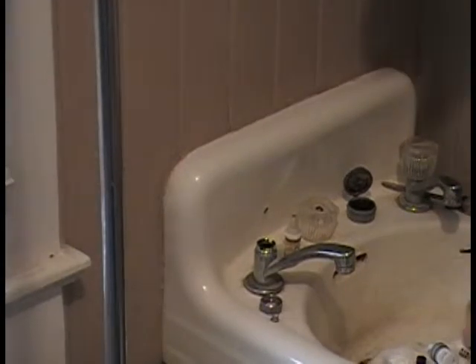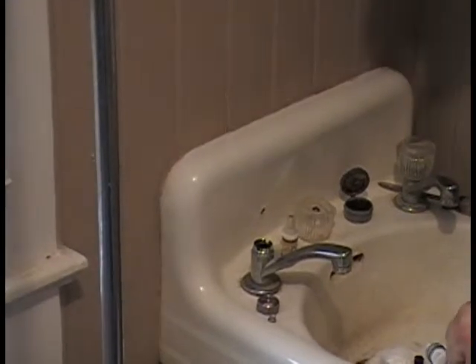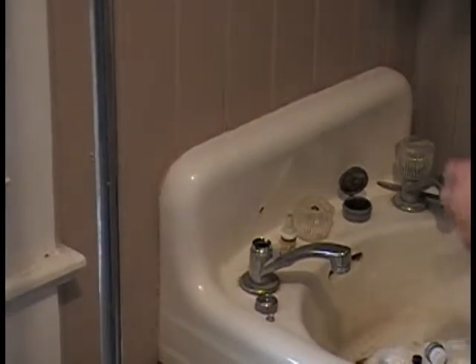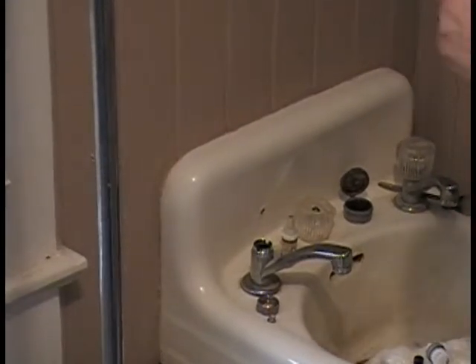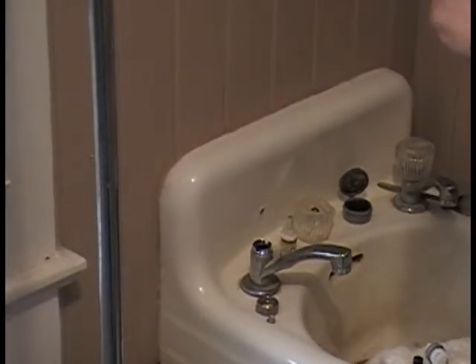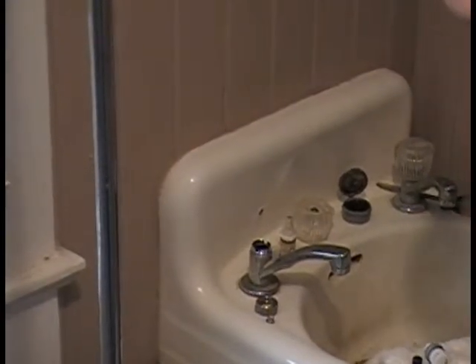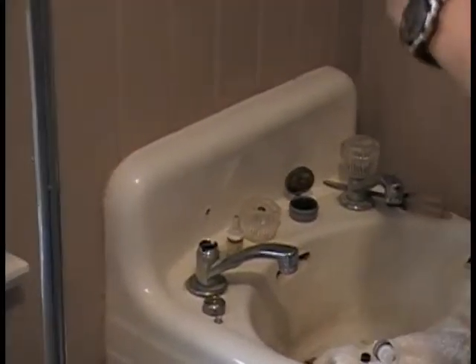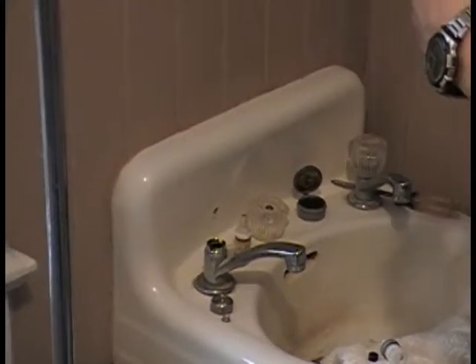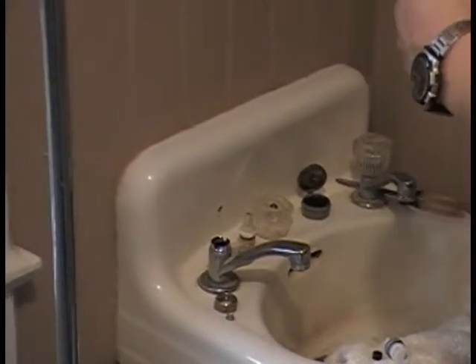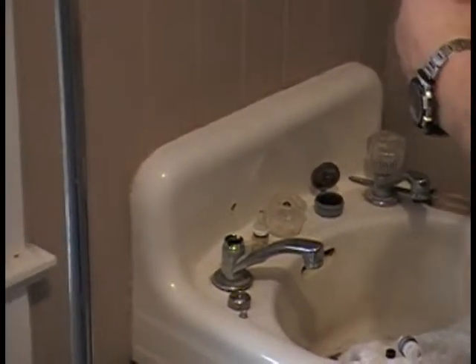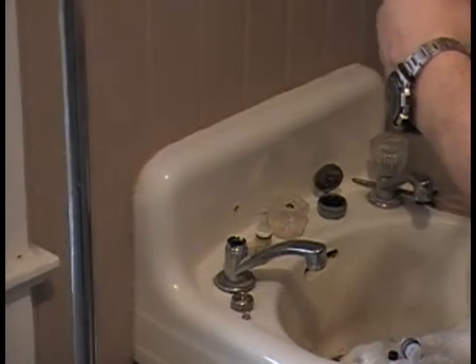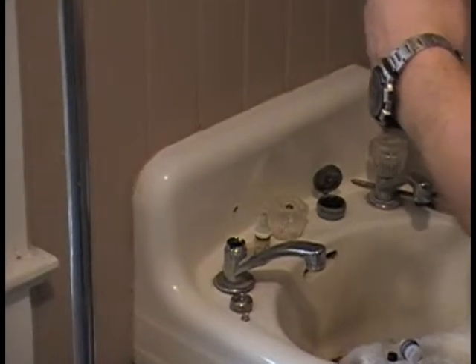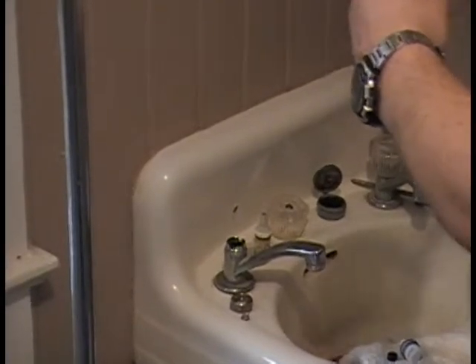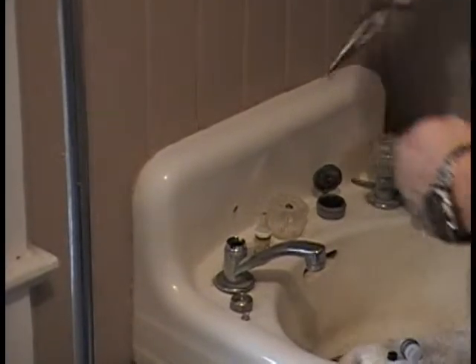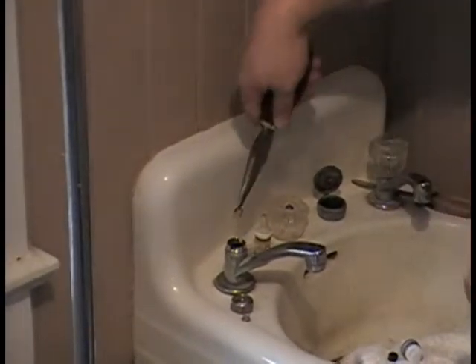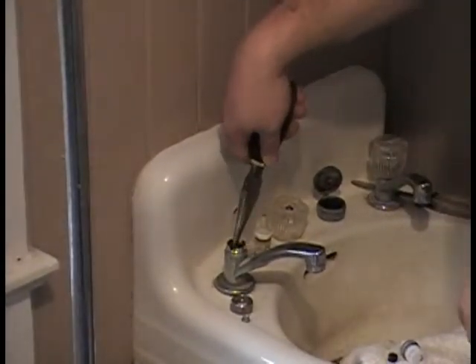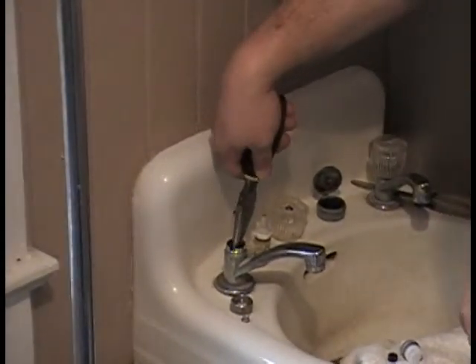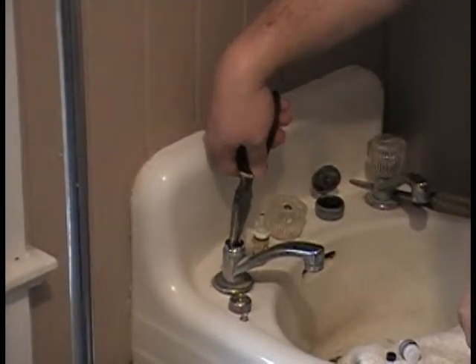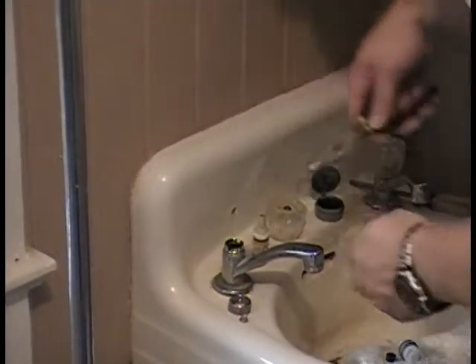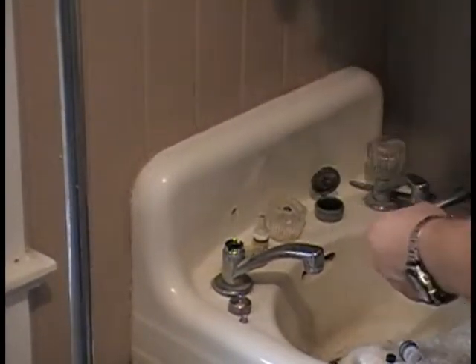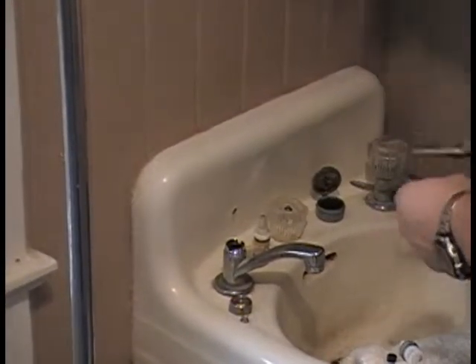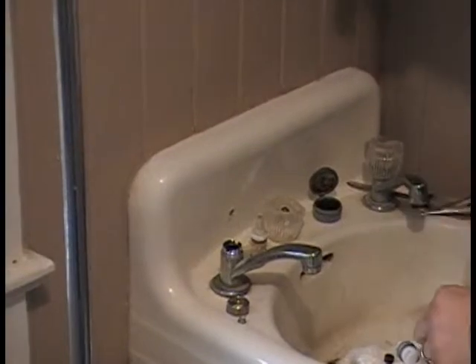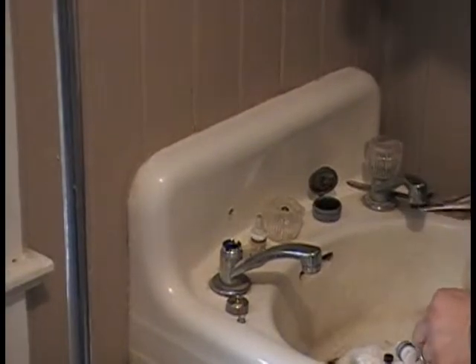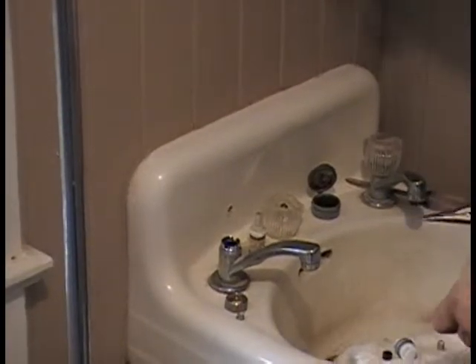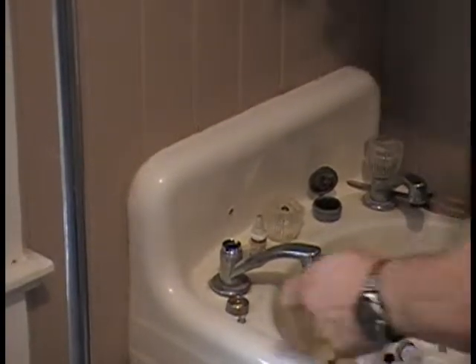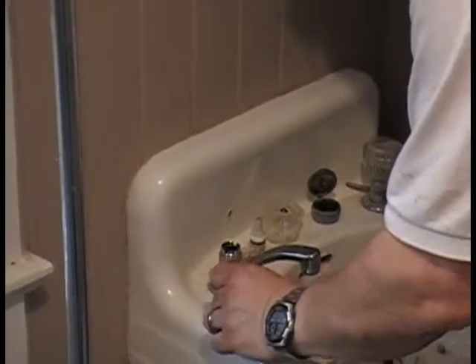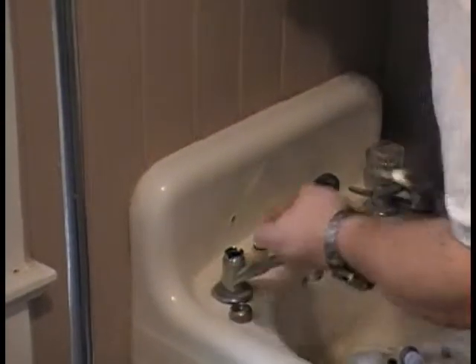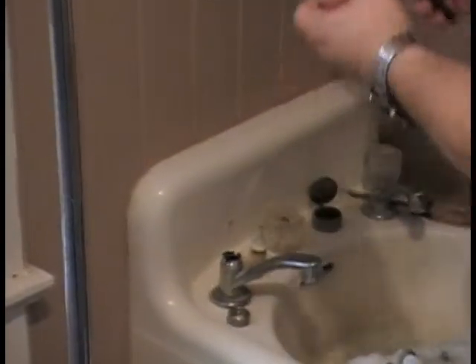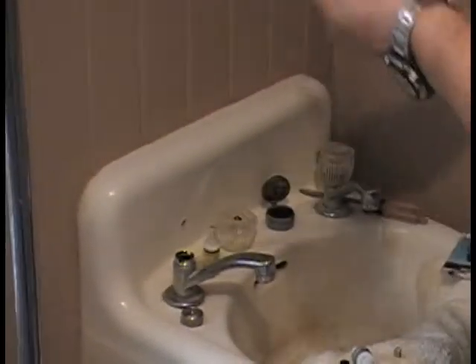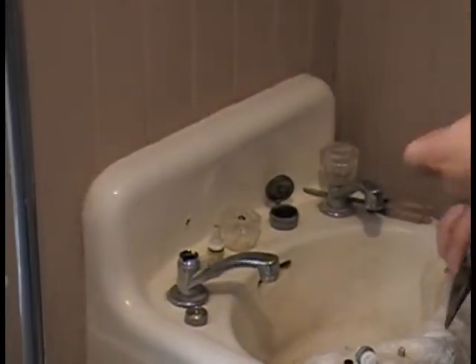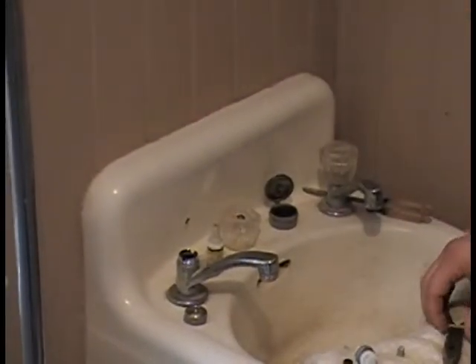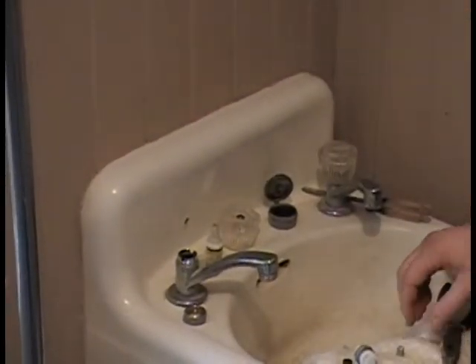We'll put in the new spring. Of course, the water is still turned off. You would want to turn off the water before doing this; otherwise you'd have a geyser. However, I'm going to have to use the old spring again because these springs are slightly different — one has a larger base.